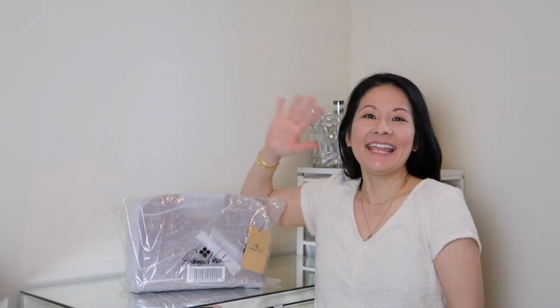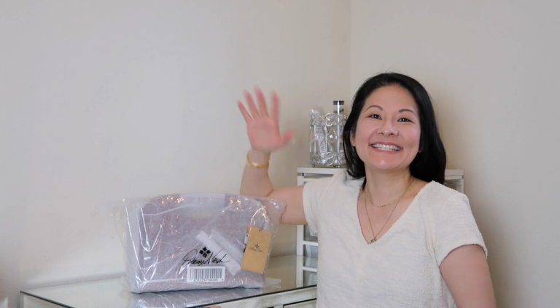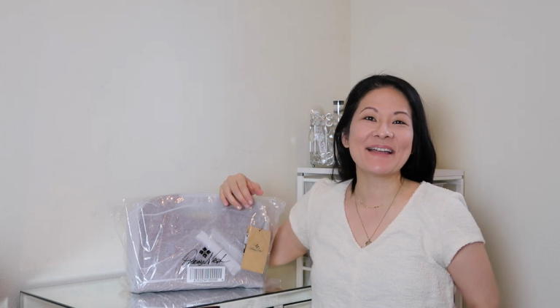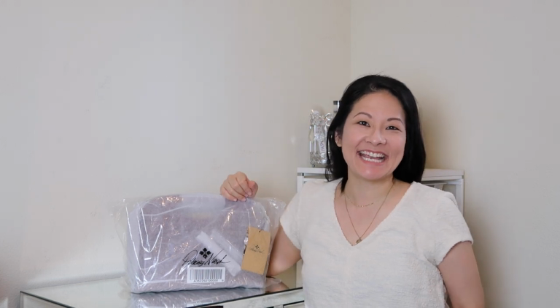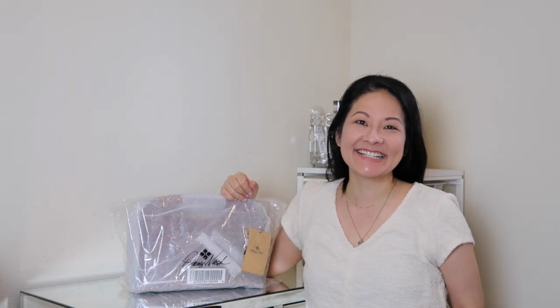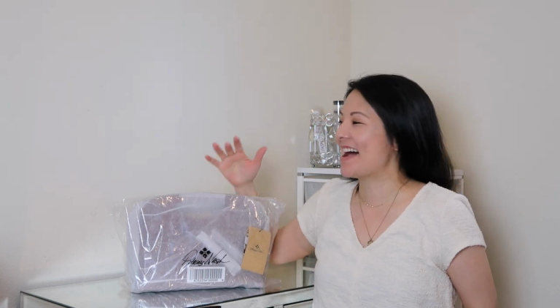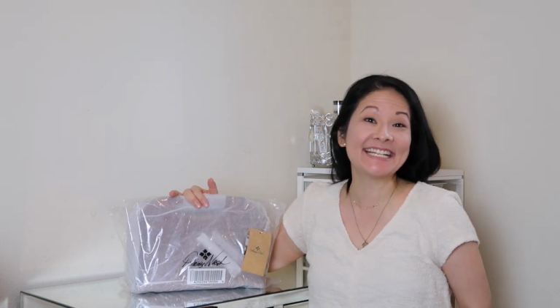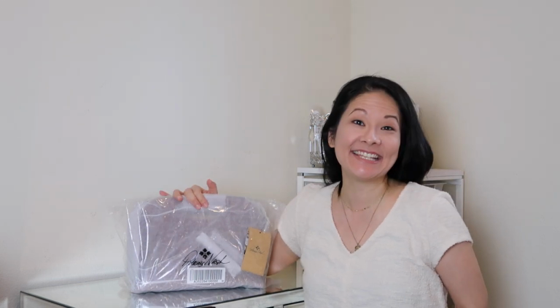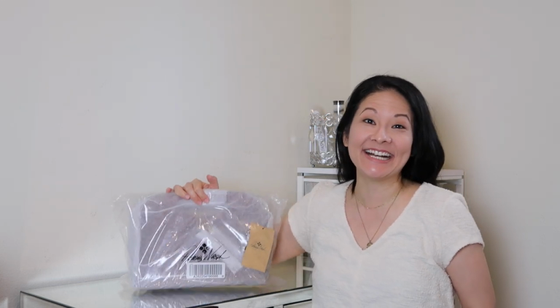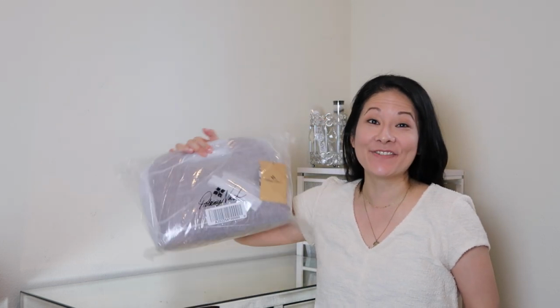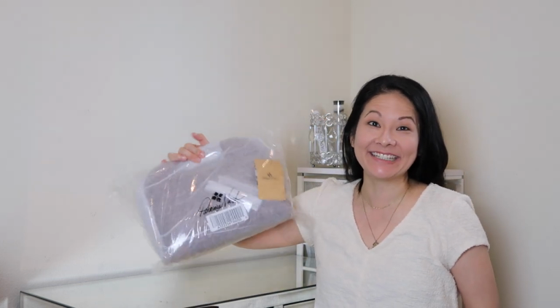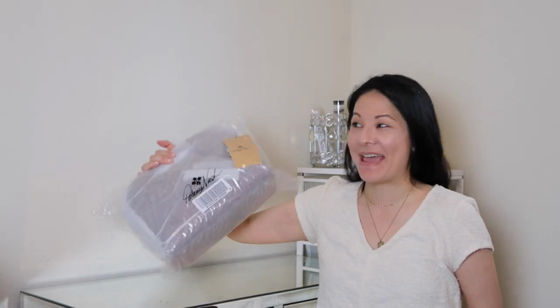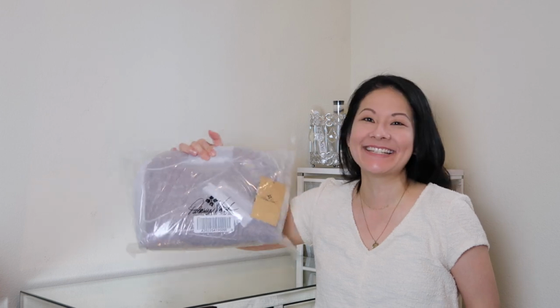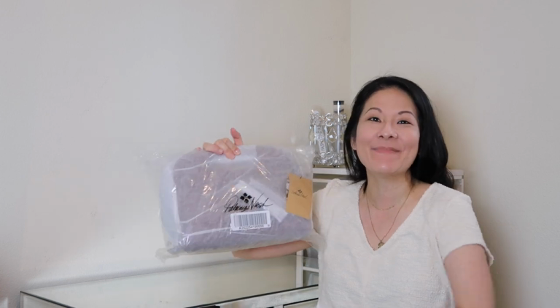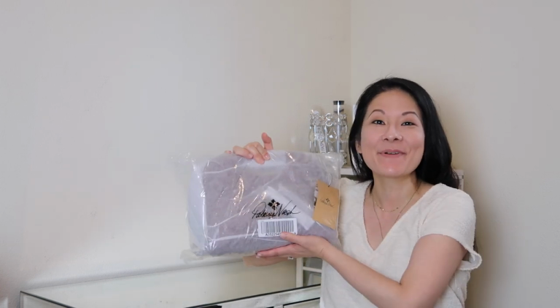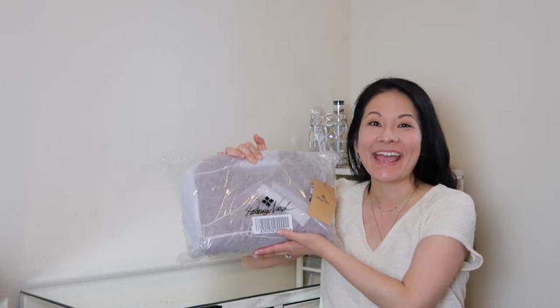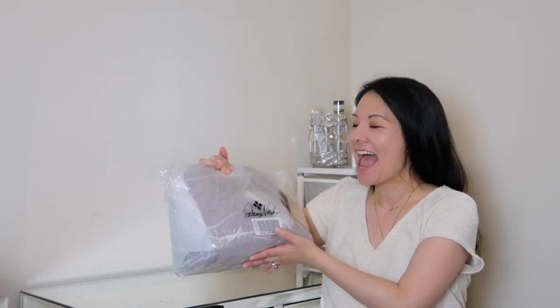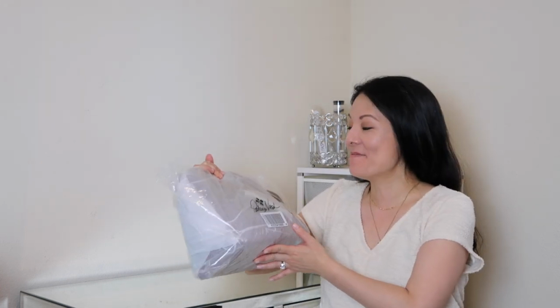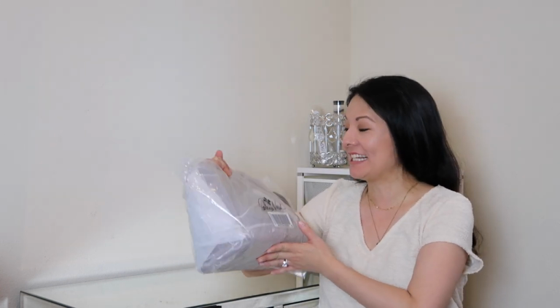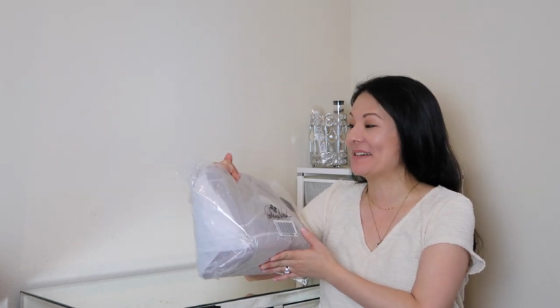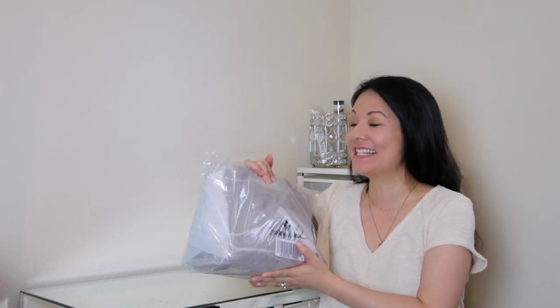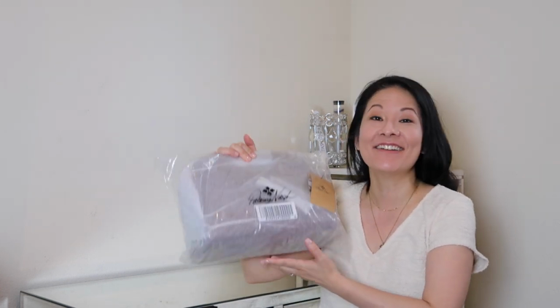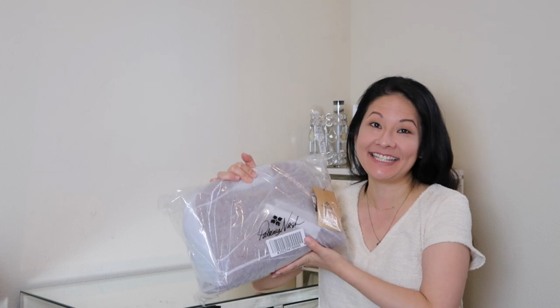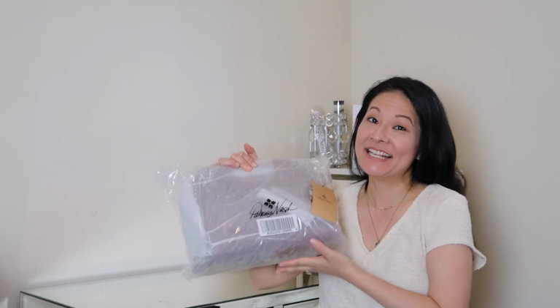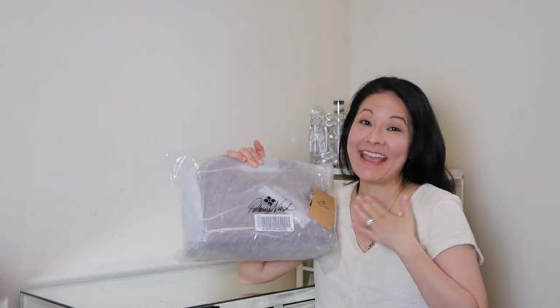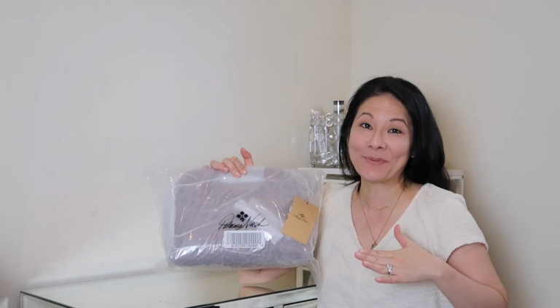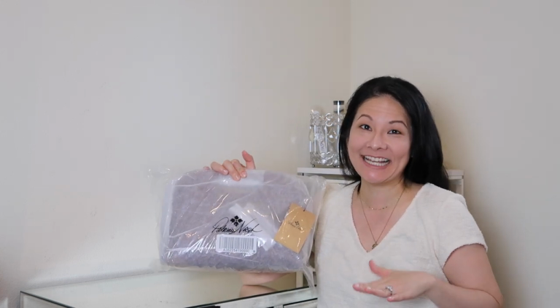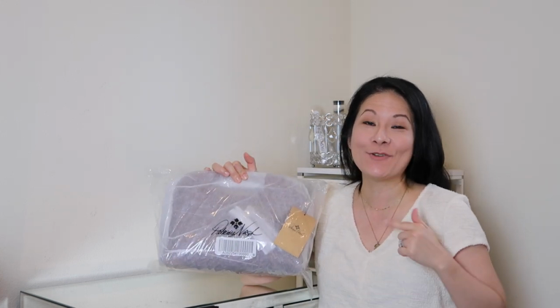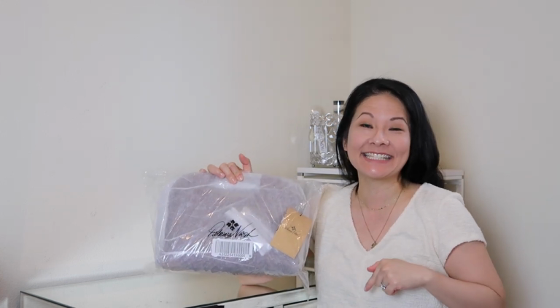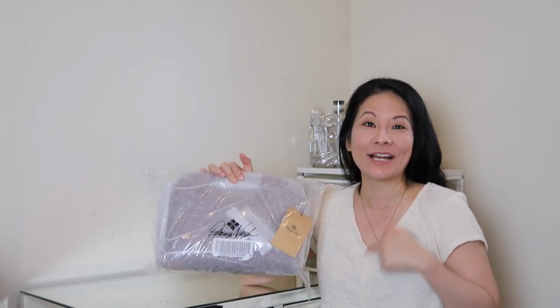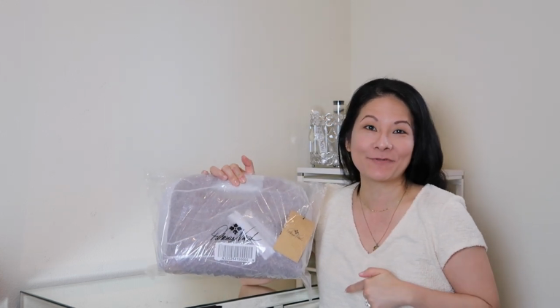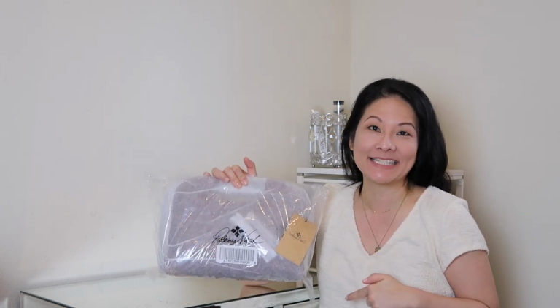Hey guys, welcome back to my channel. I'm excited to share with you a reveal, or unbagging I should say, of my new summer handbag. I am really excited to bust into this — I have not seen this bag in person yet, so if you want to see what I picked up for one of my summer bags this summer, definitely keep on watching.